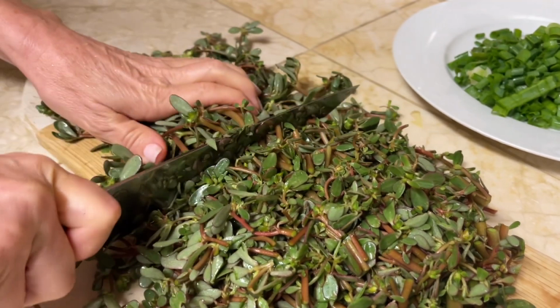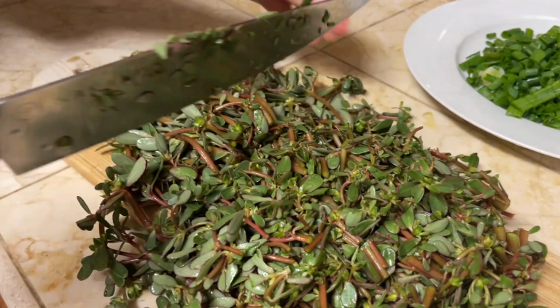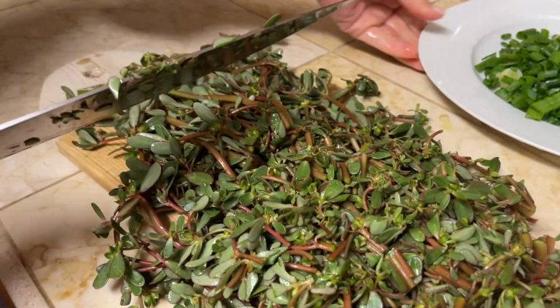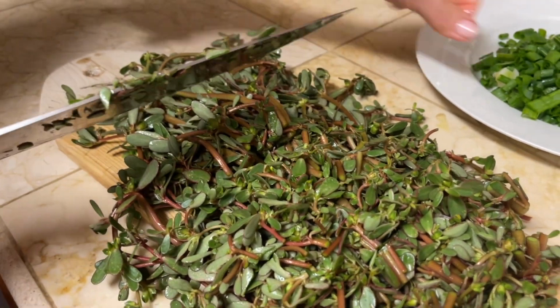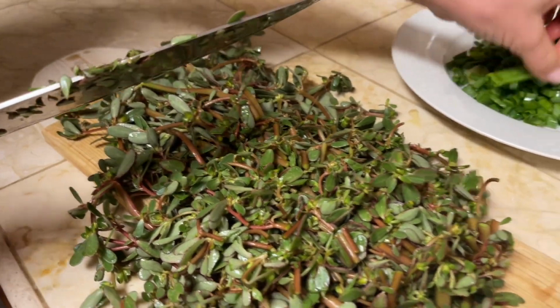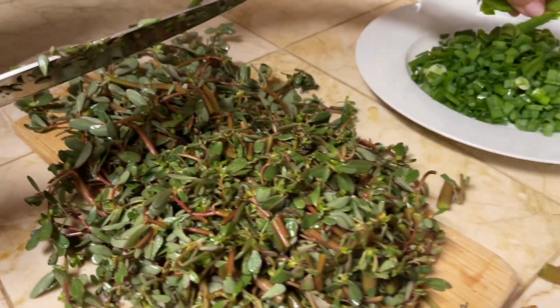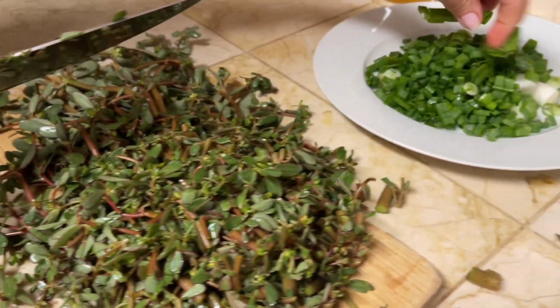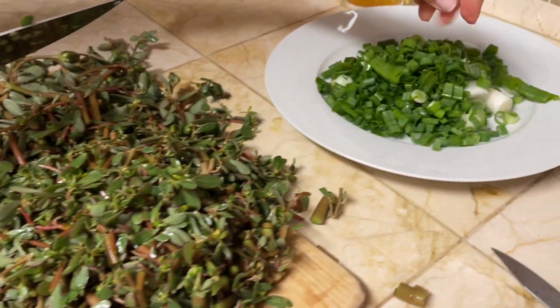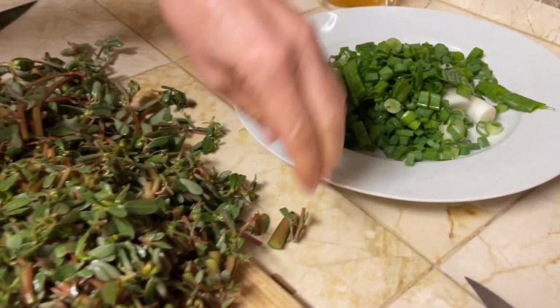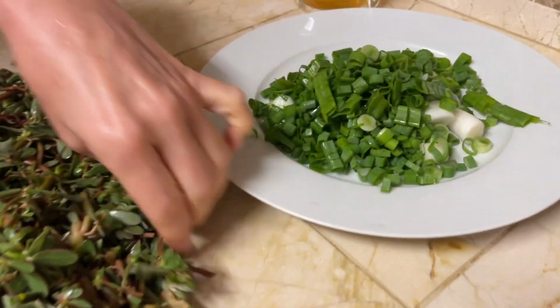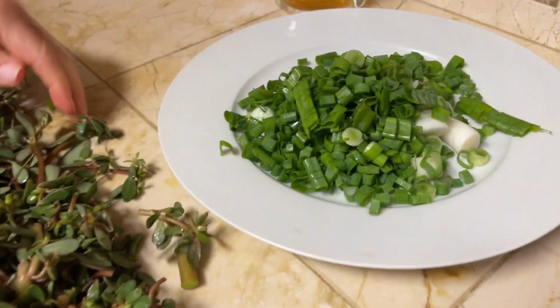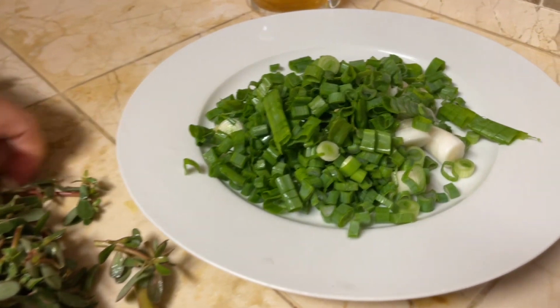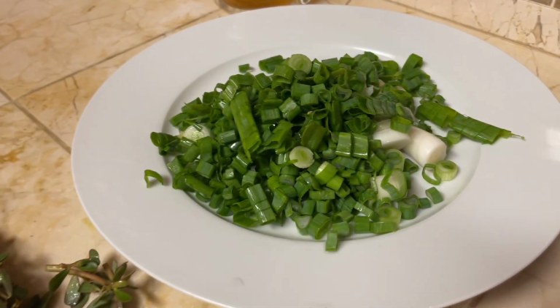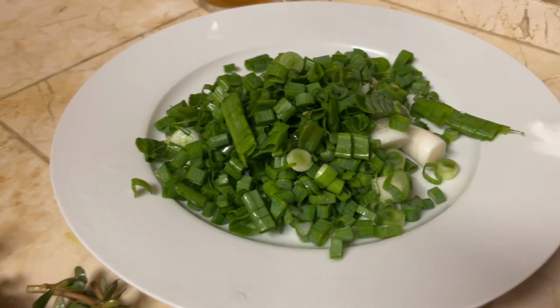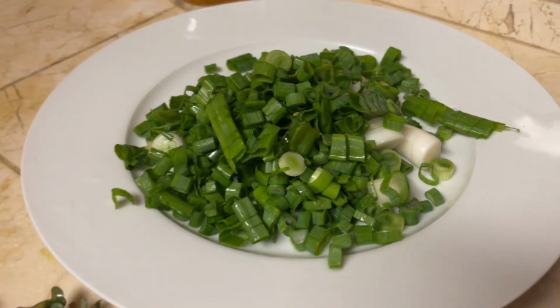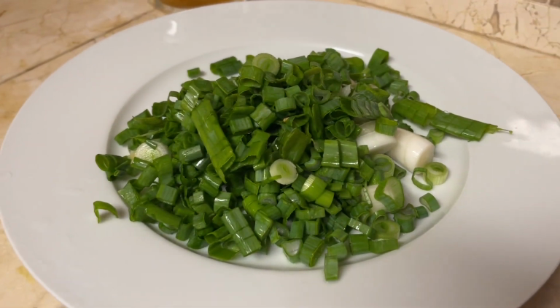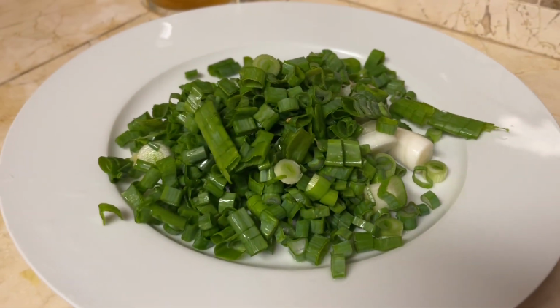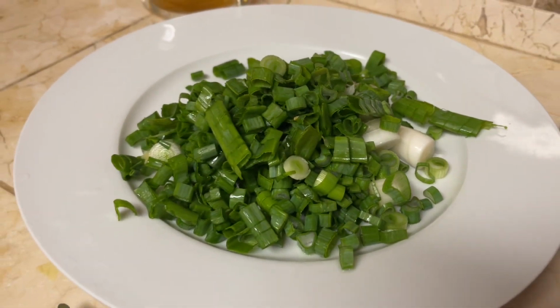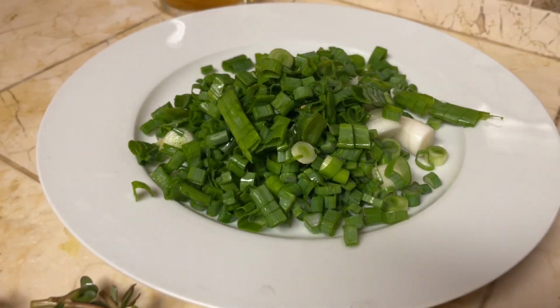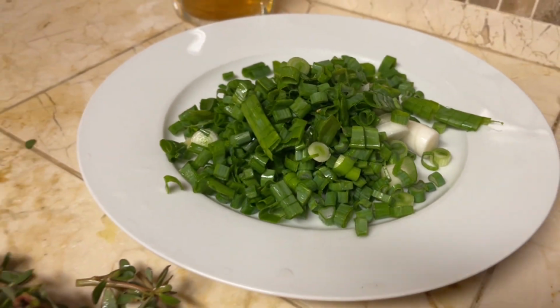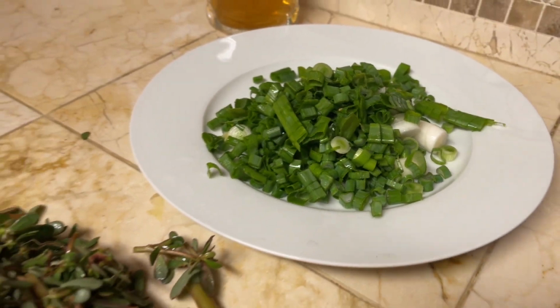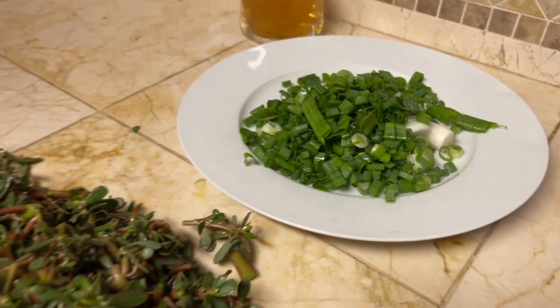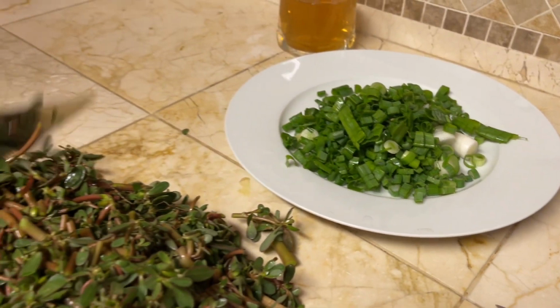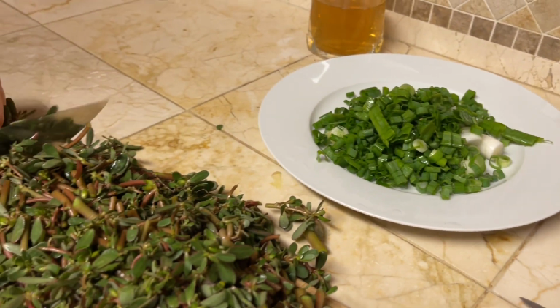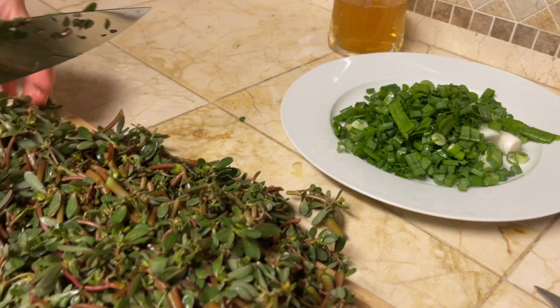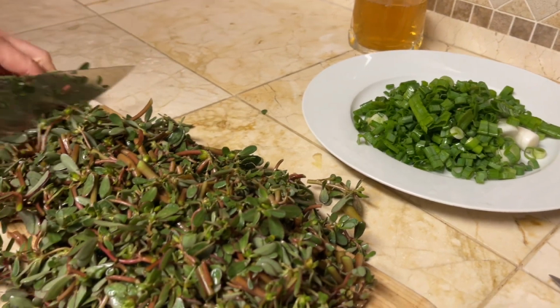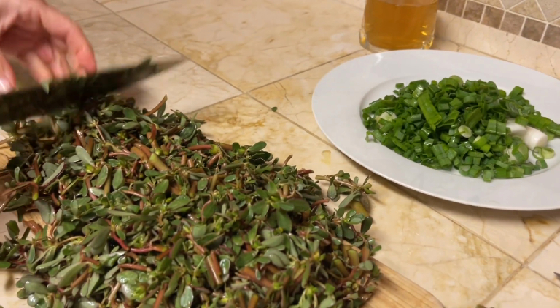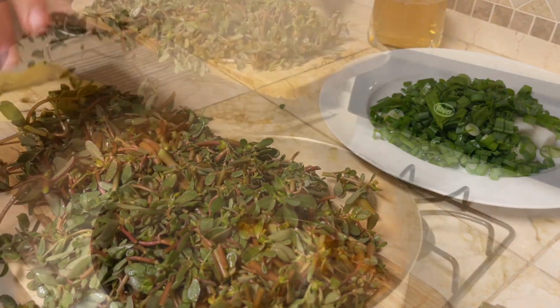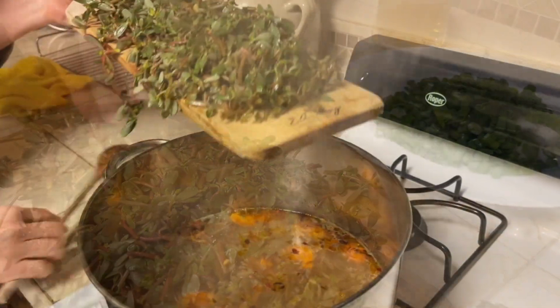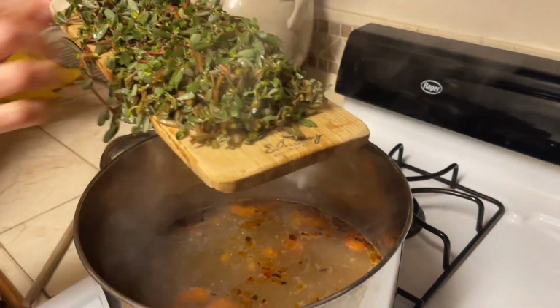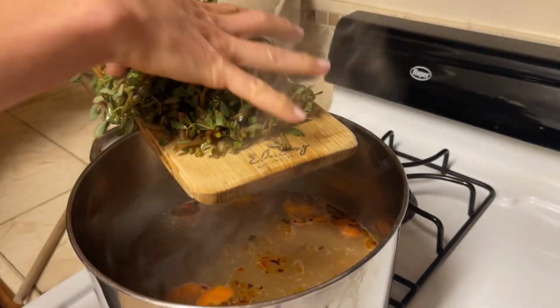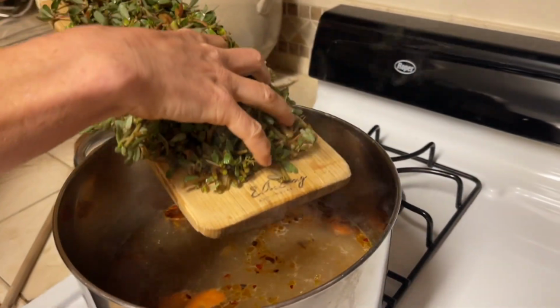The plant itself tastes like a crossover between spinach, cauliflower, broccoli, maybe a little bit of cabbage. So I'm thinking it would be good in soup, and I will also add some of these homegrown onions. Let's see how it turns out.